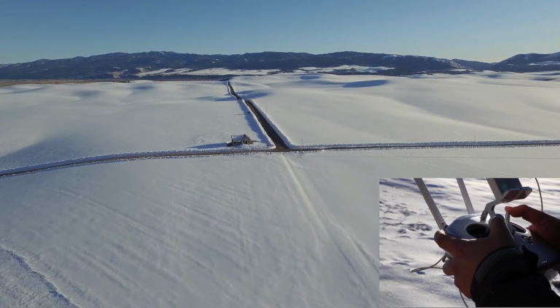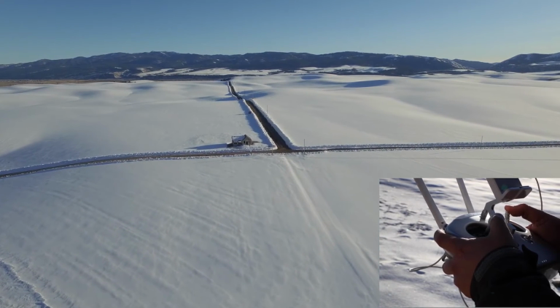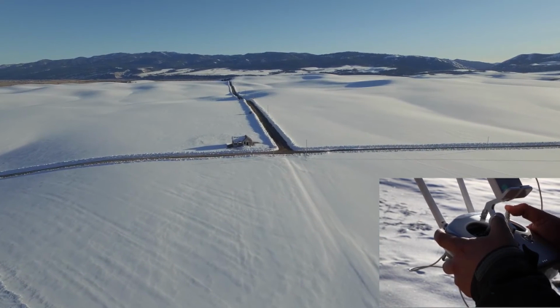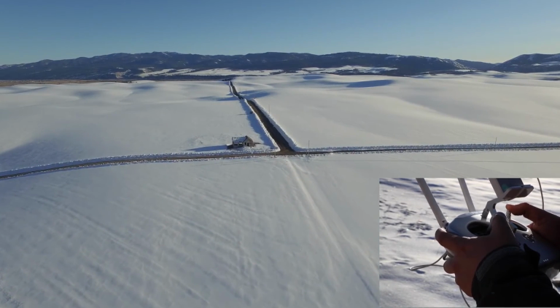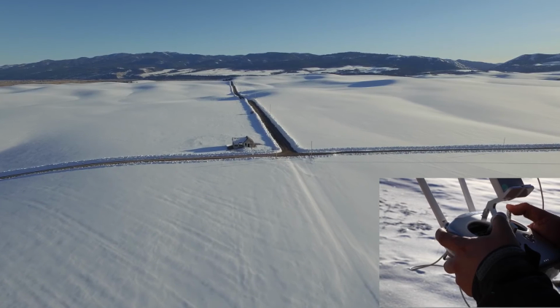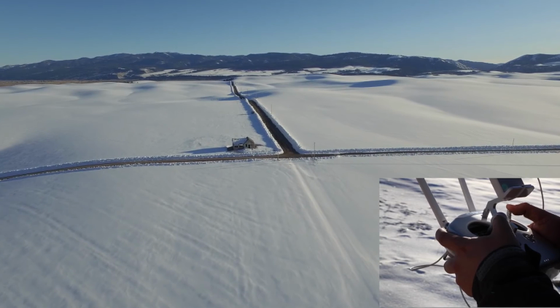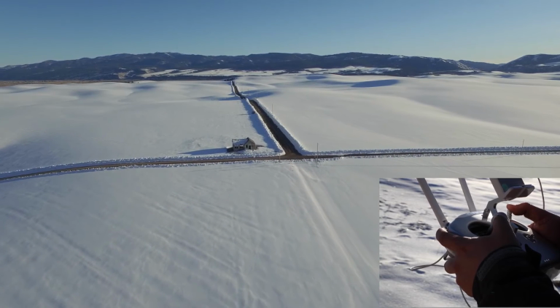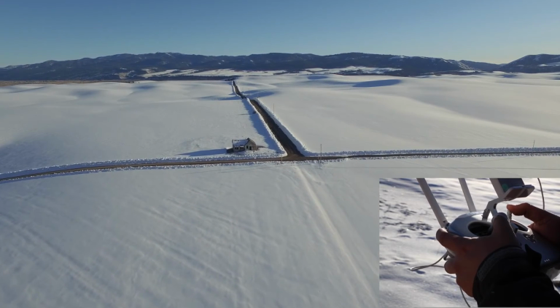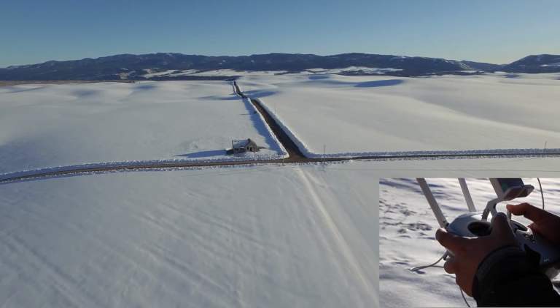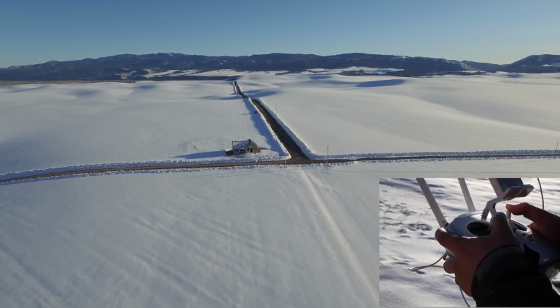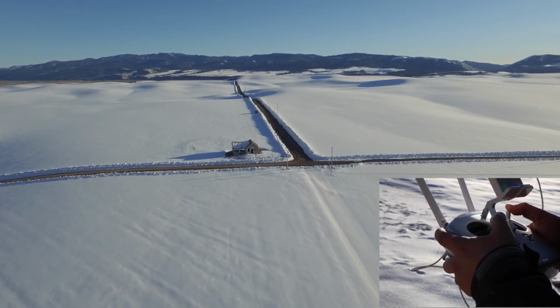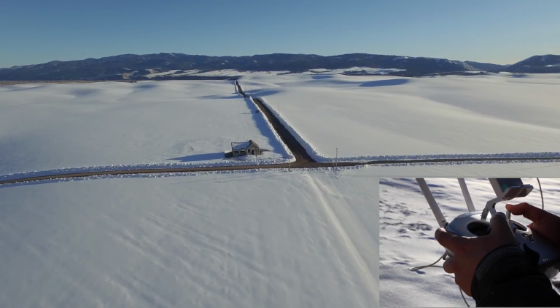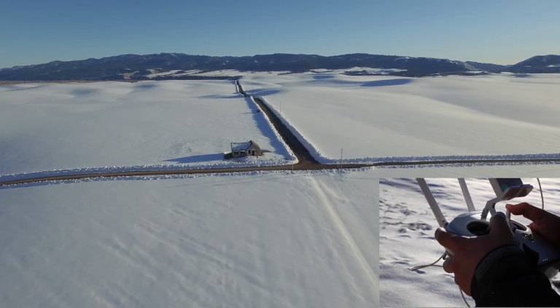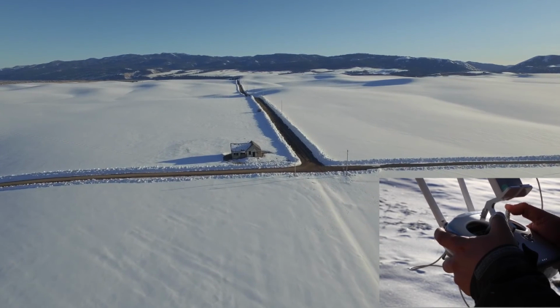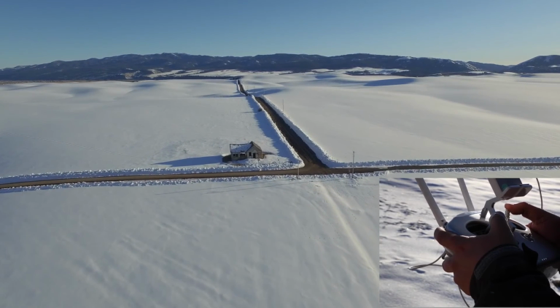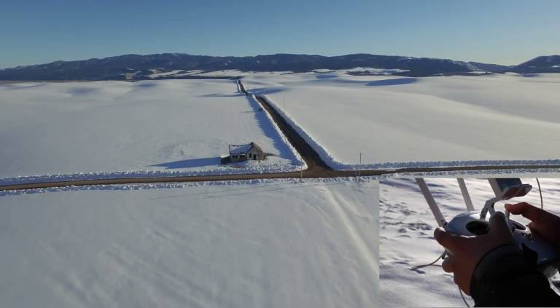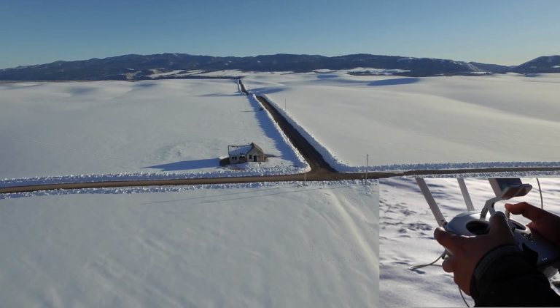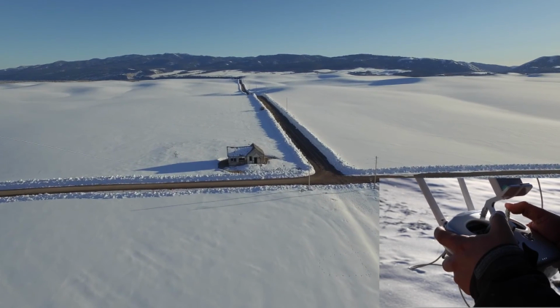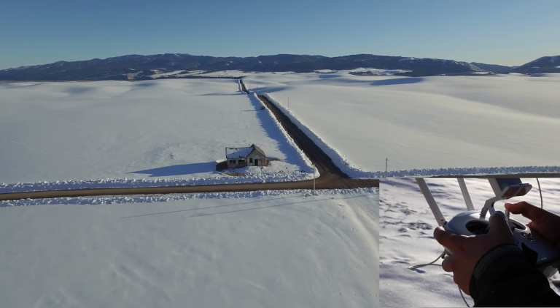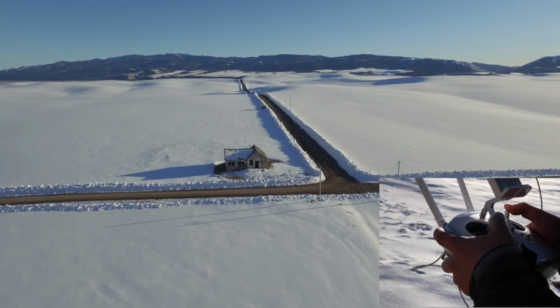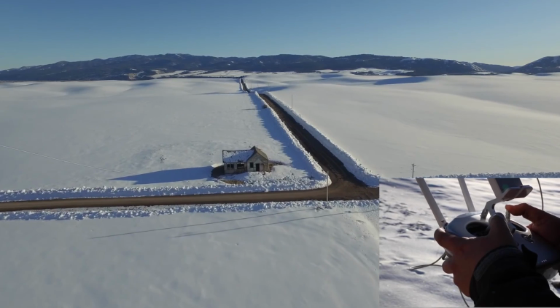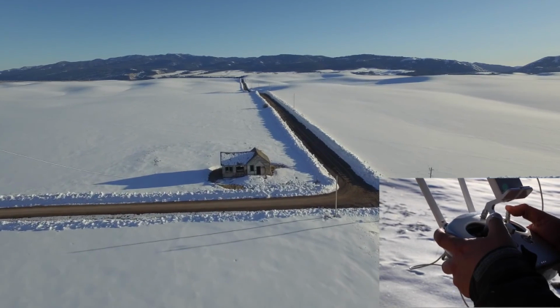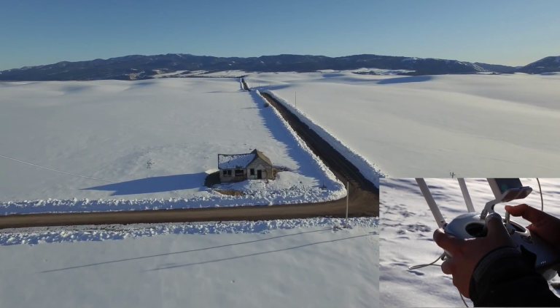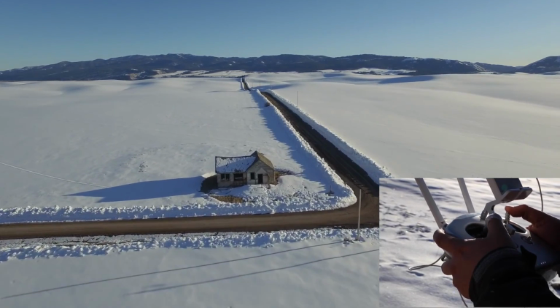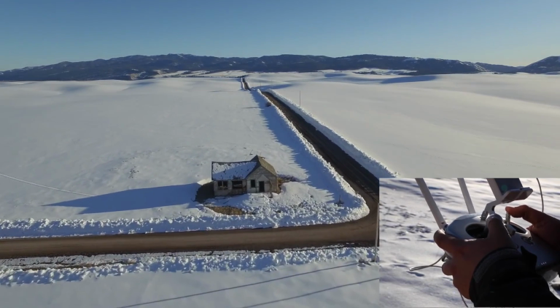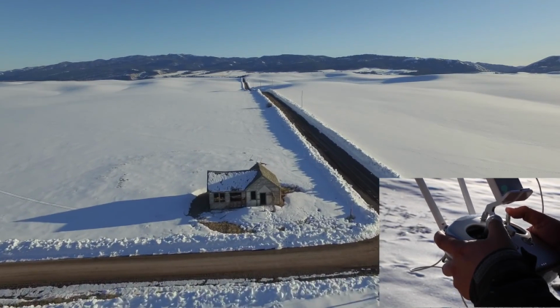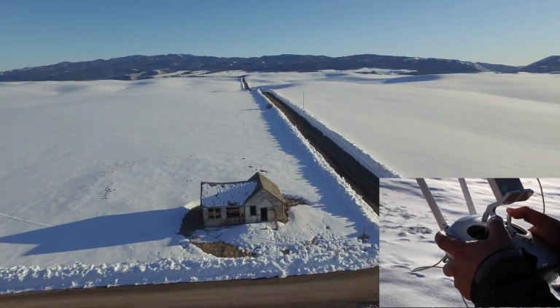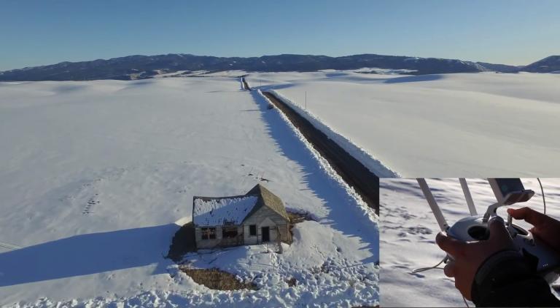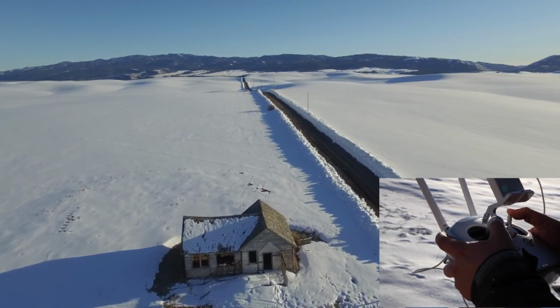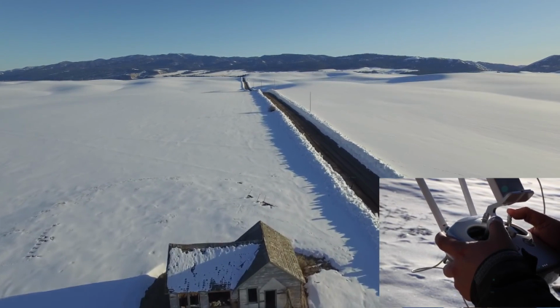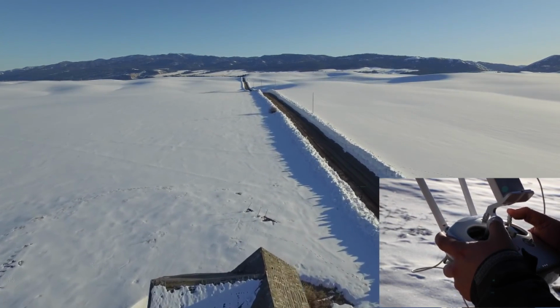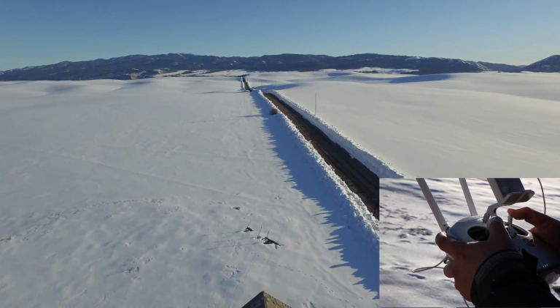Those are five of my favorite epic aerial video shots. Hopefully now you have a better understanding of how these moves are executed and how you can use them in your productions. Get out there and practice and we'll see you in the next video.